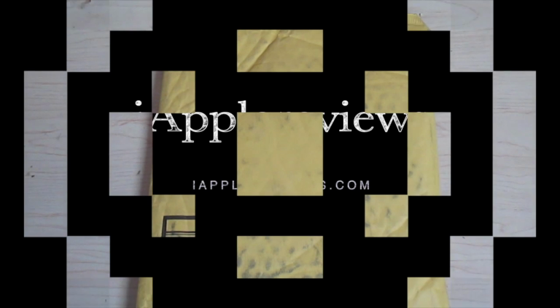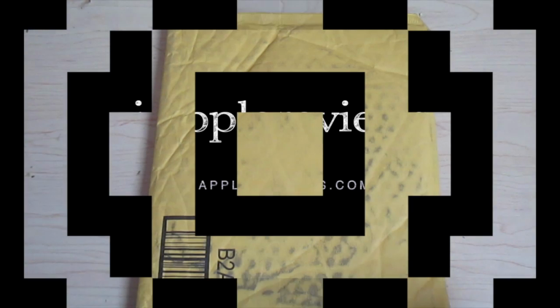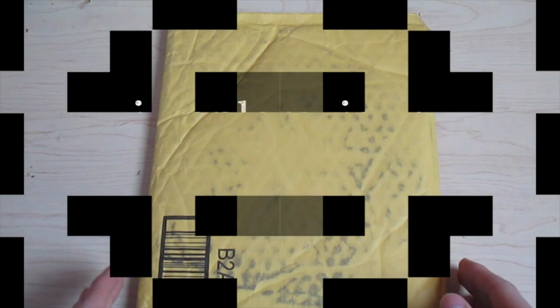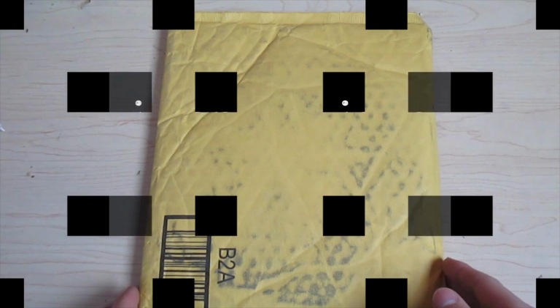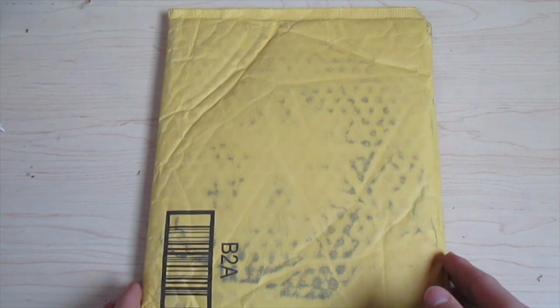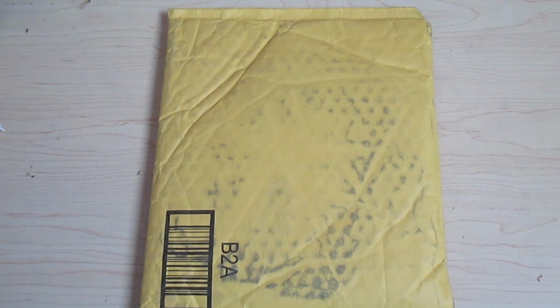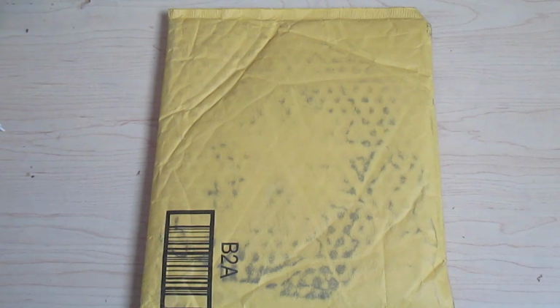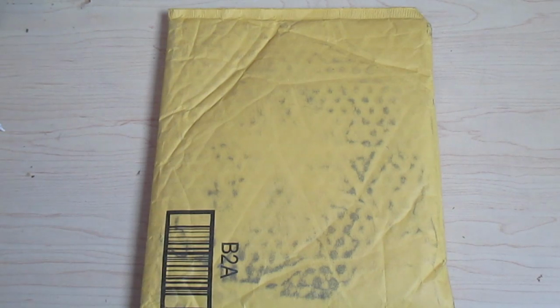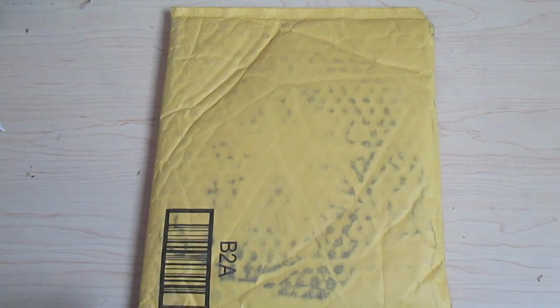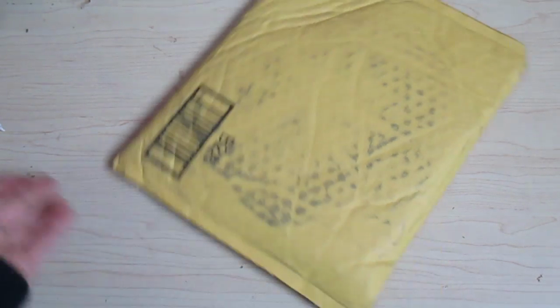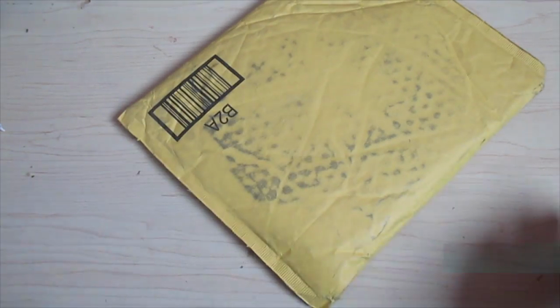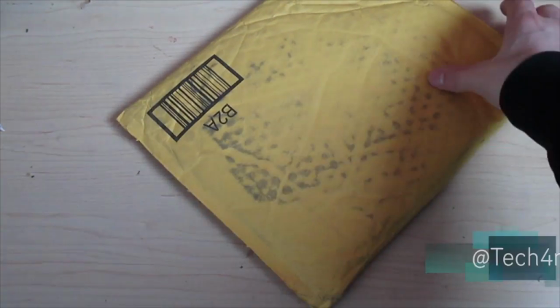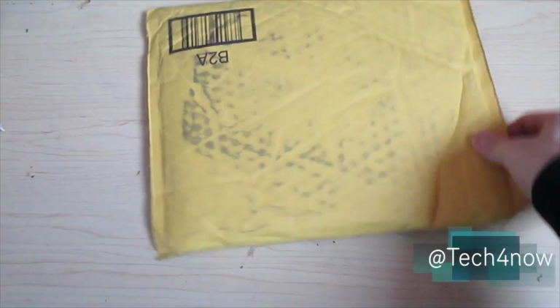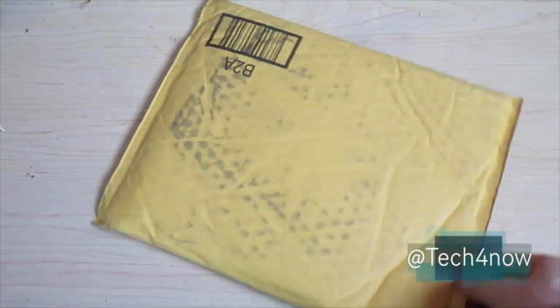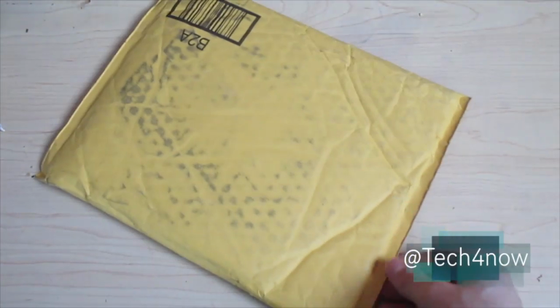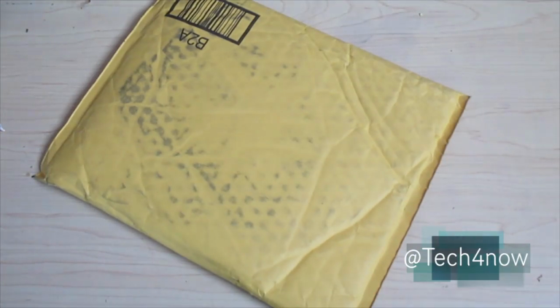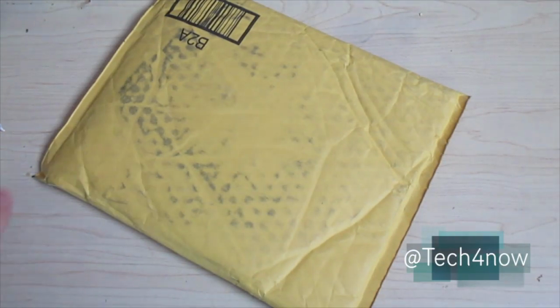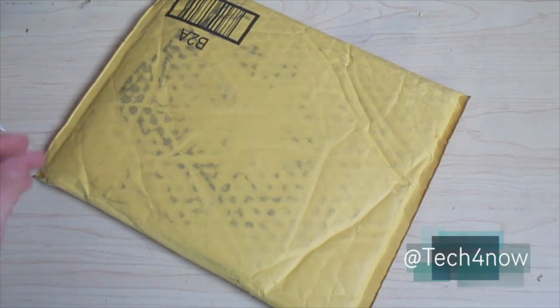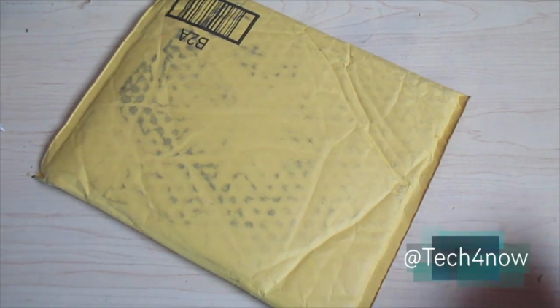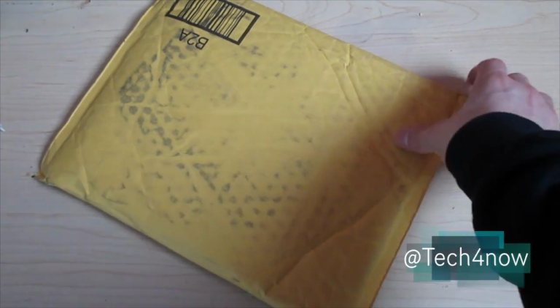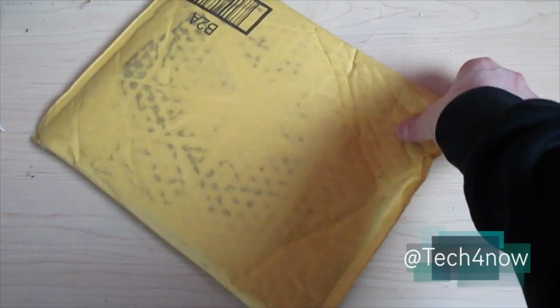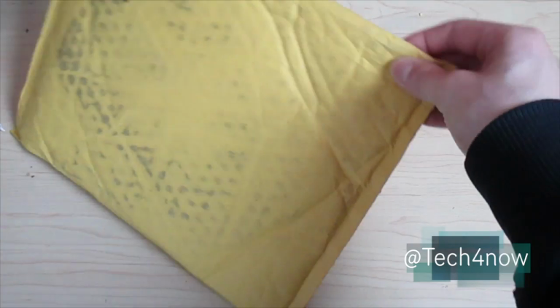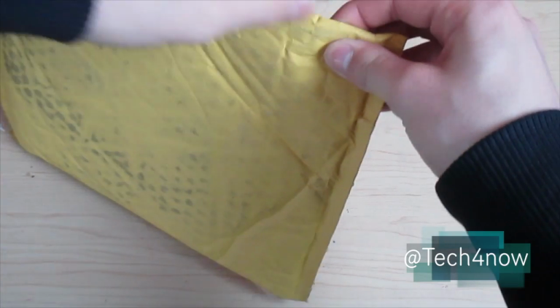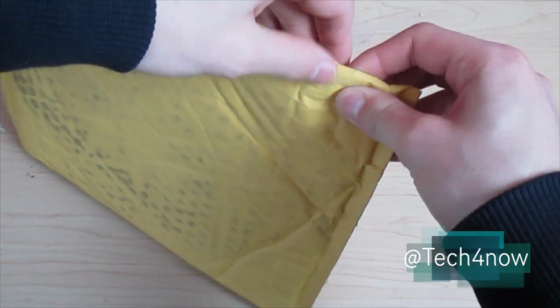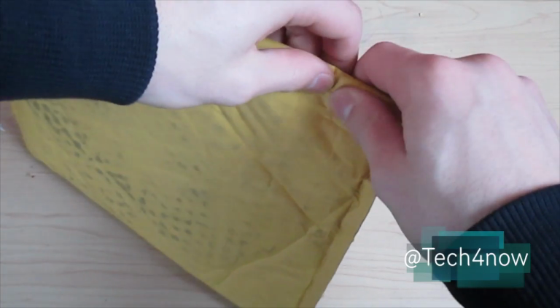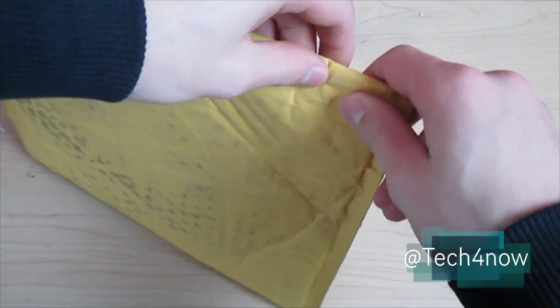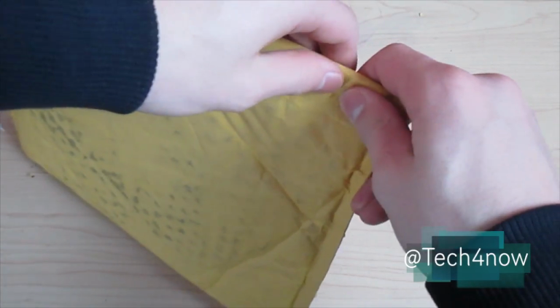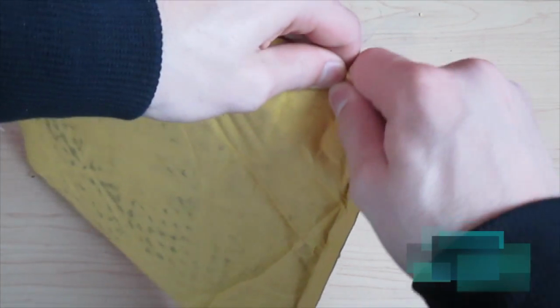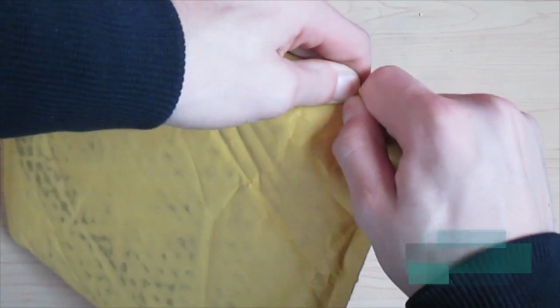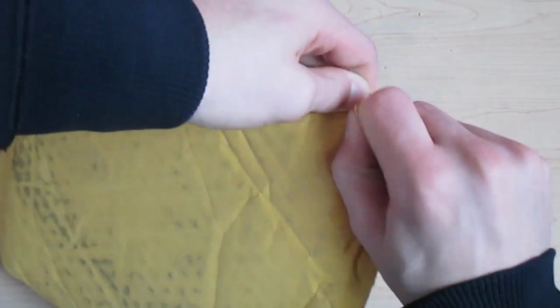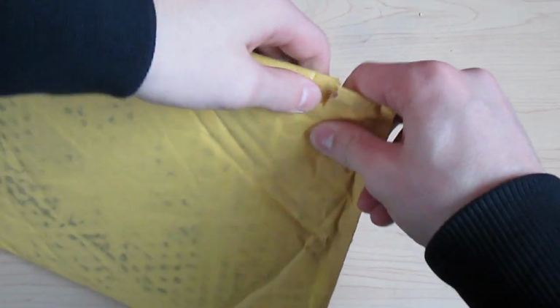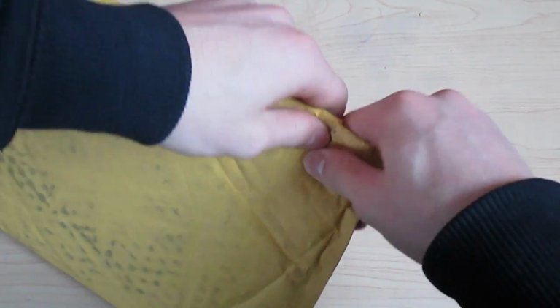Good afternoon everybody. Colin here with AppReviews.com, and today I'm going to be unboxing my new copy of Titanfall. It came out on release day, so I'm going to go ahead and open this package from Amazon.